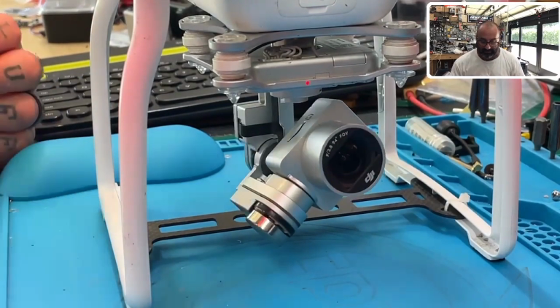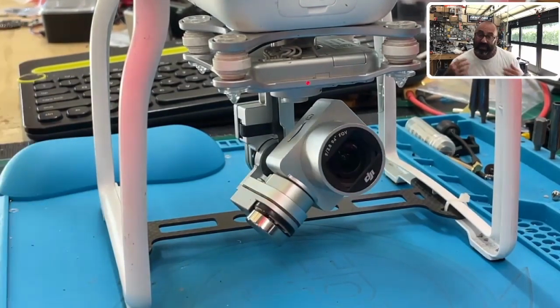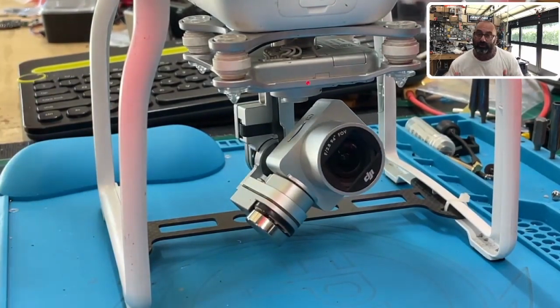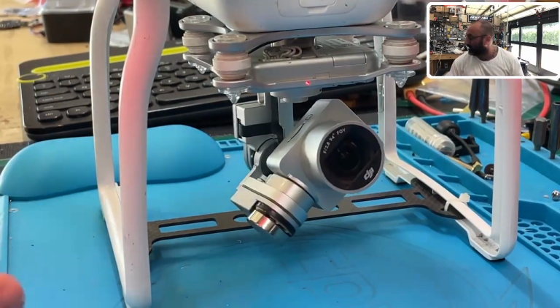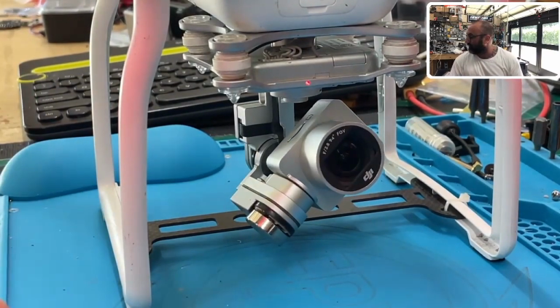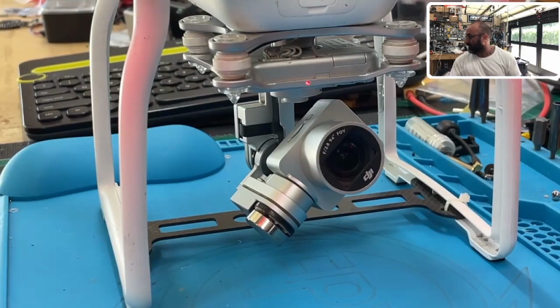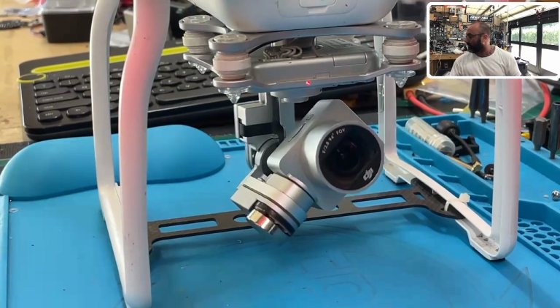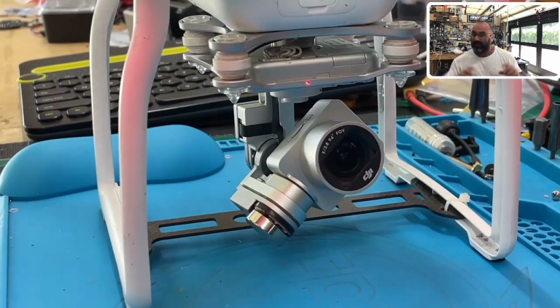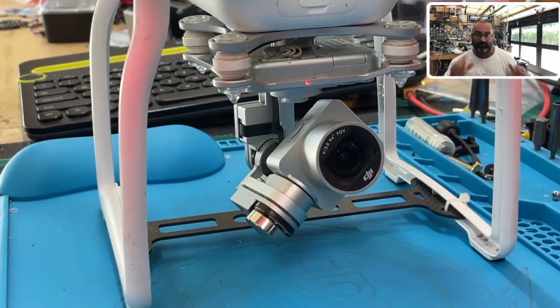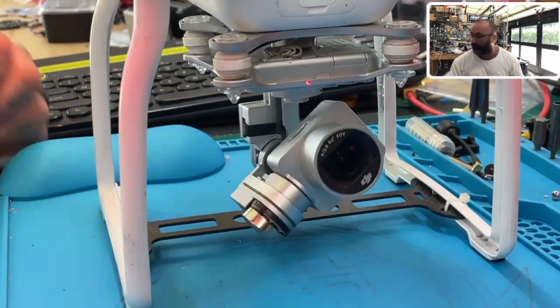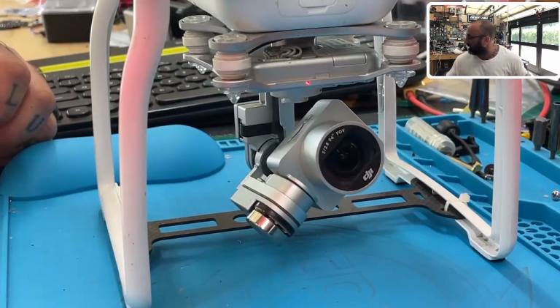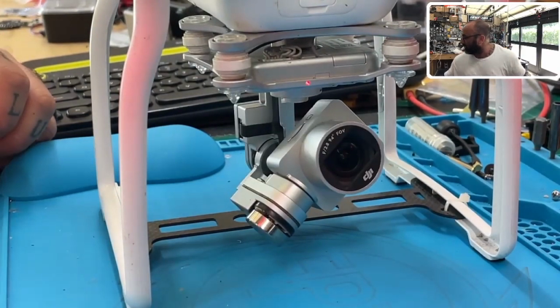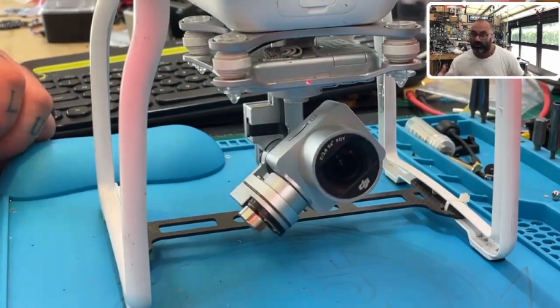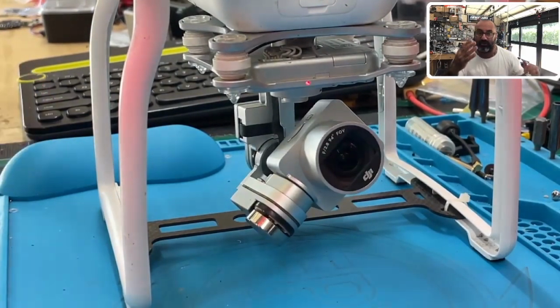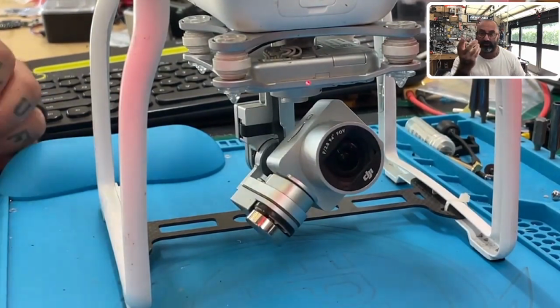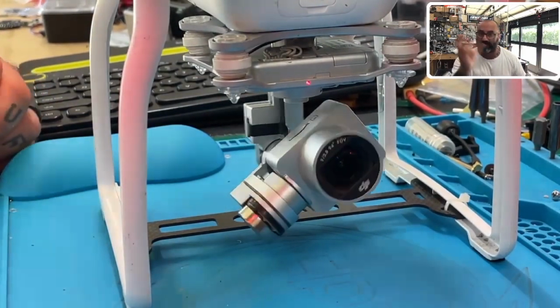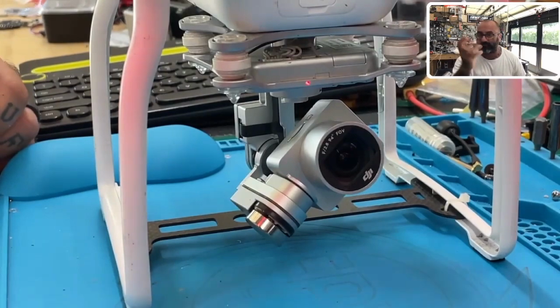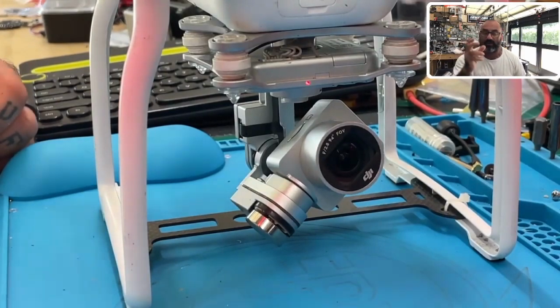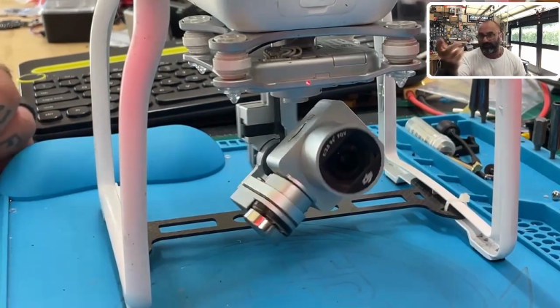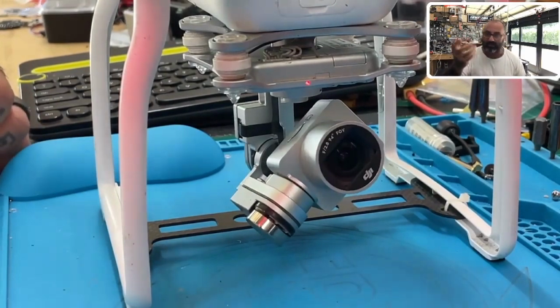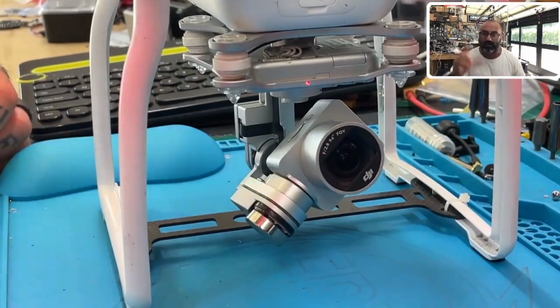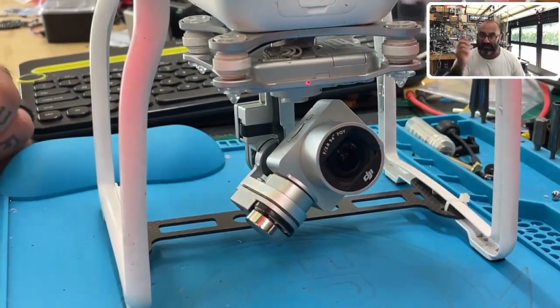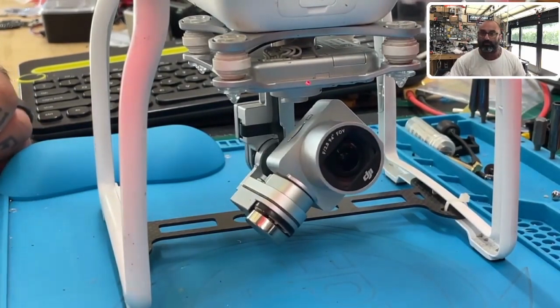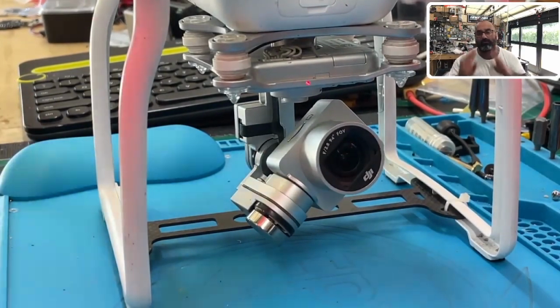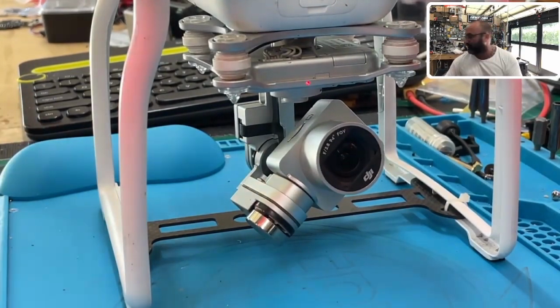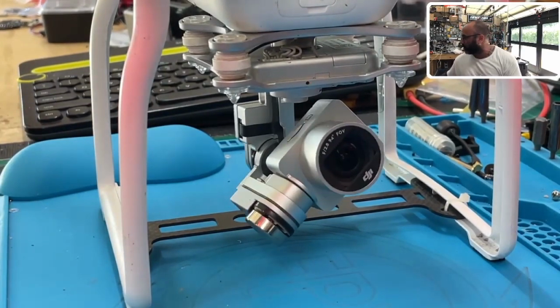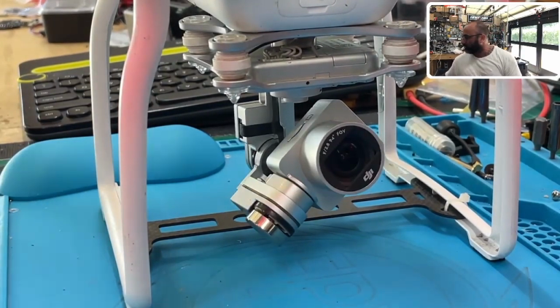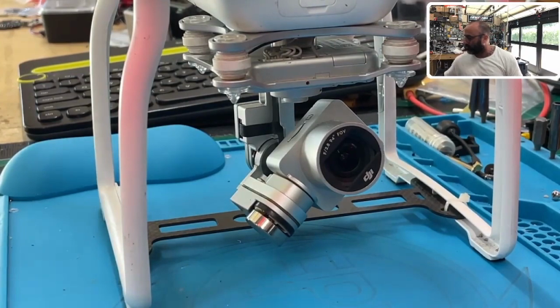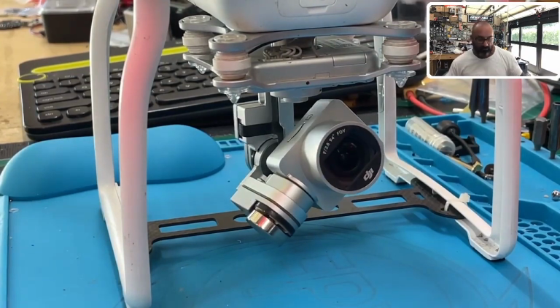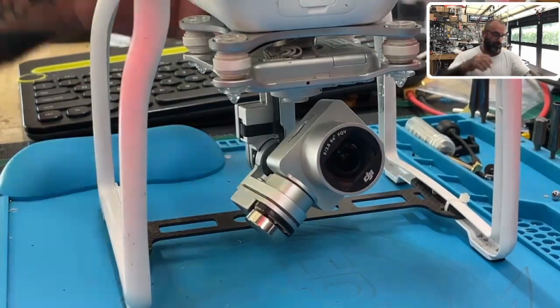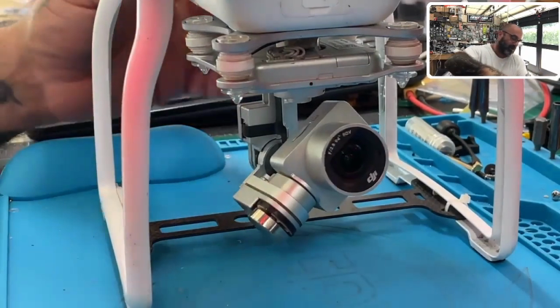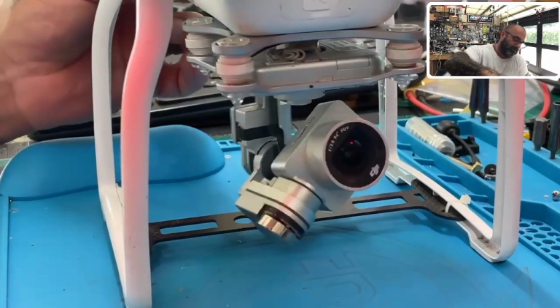I'm going to show you how to fix this. It's a very simple fix. If yours is slamming back and forth left and right, it's the same problem and we're going to show you how to fix it real quickly.